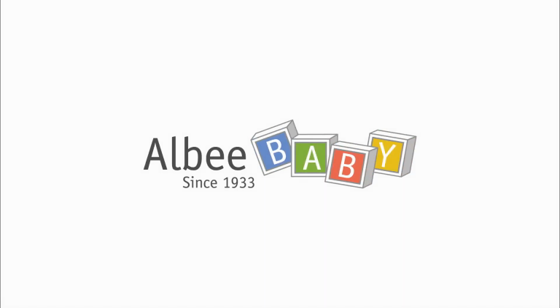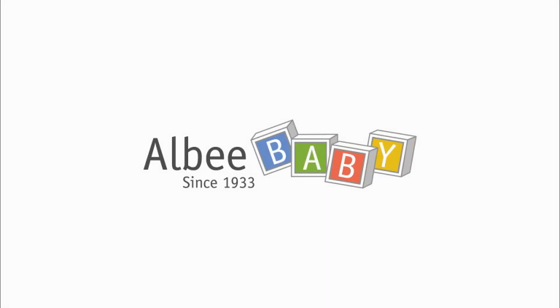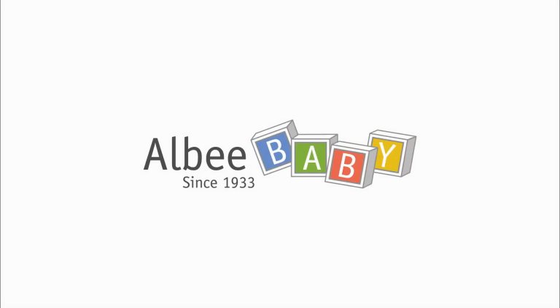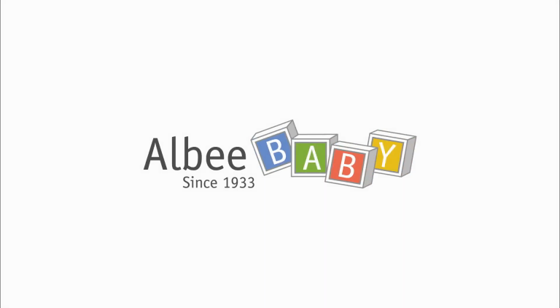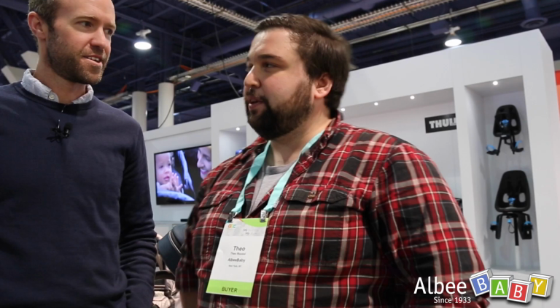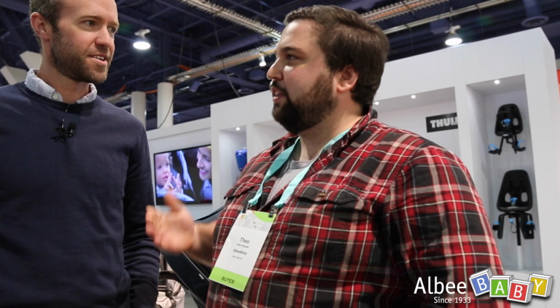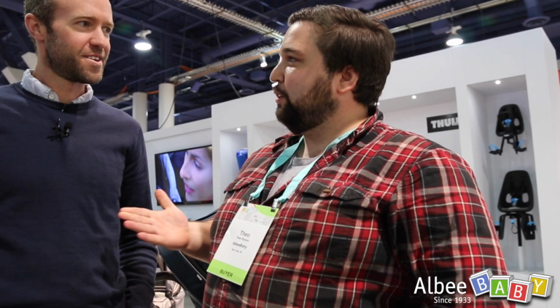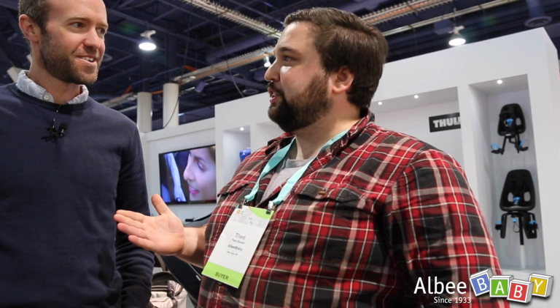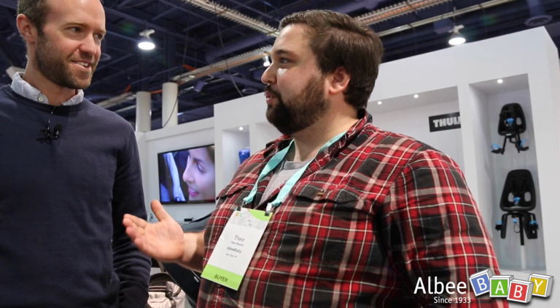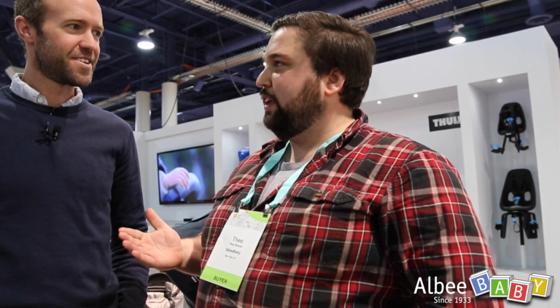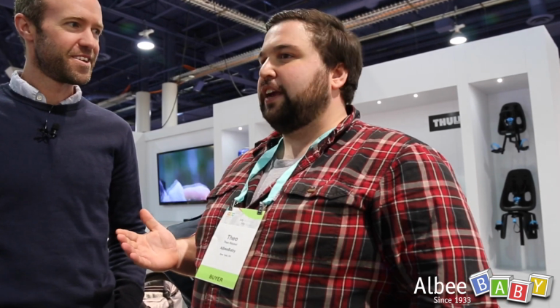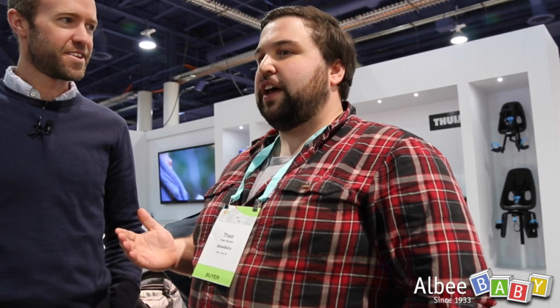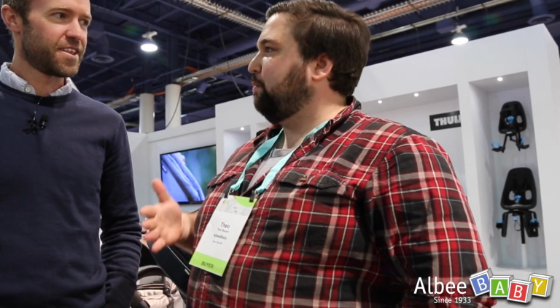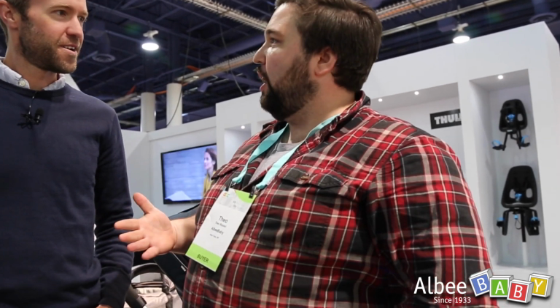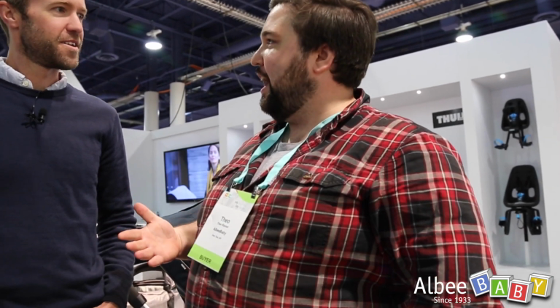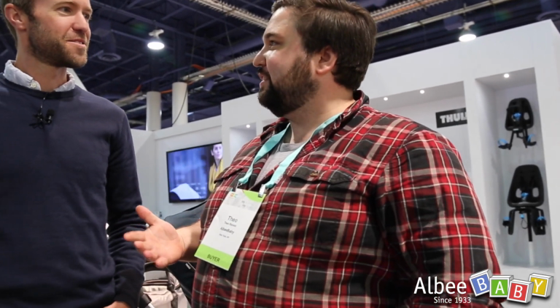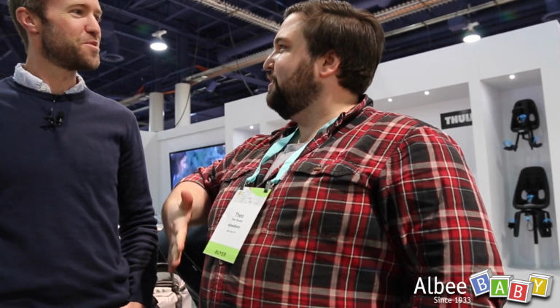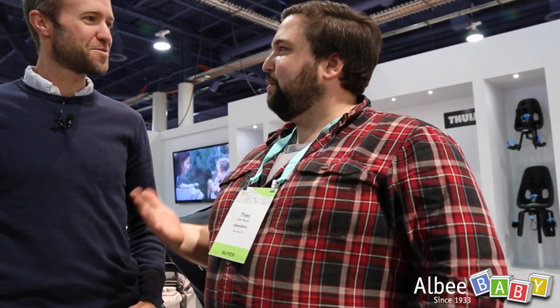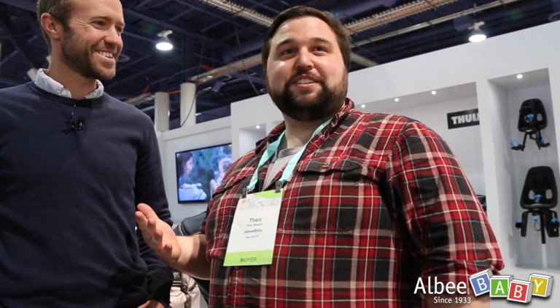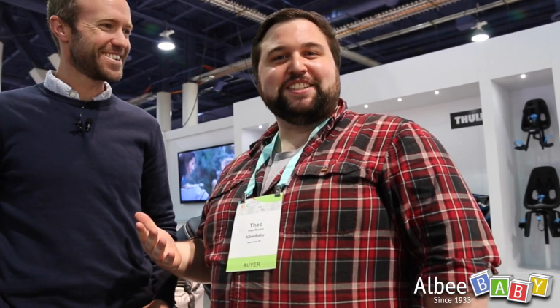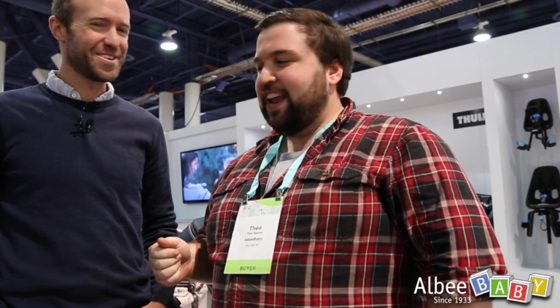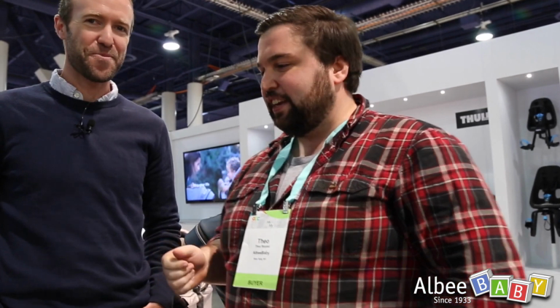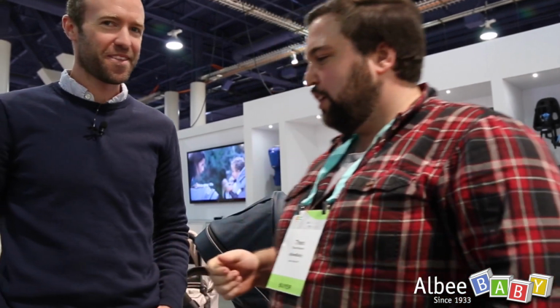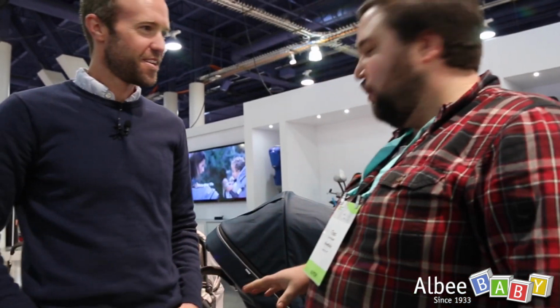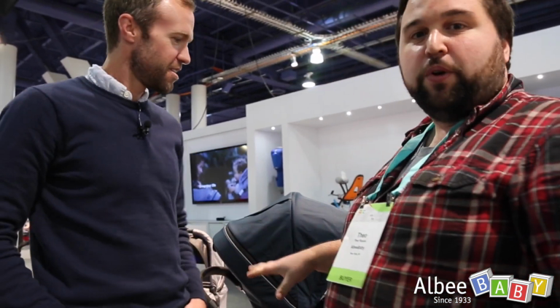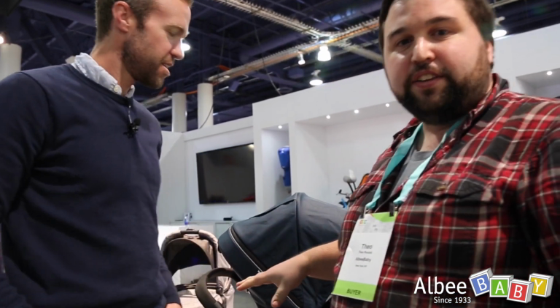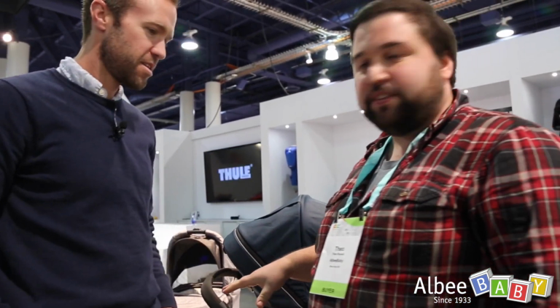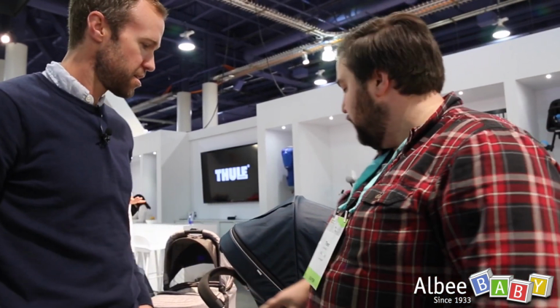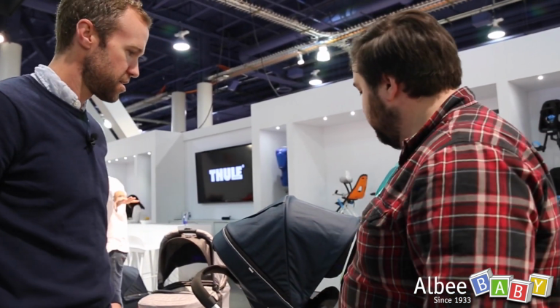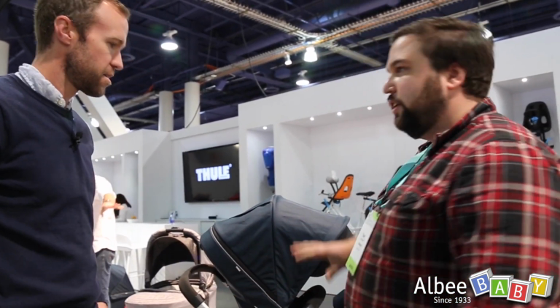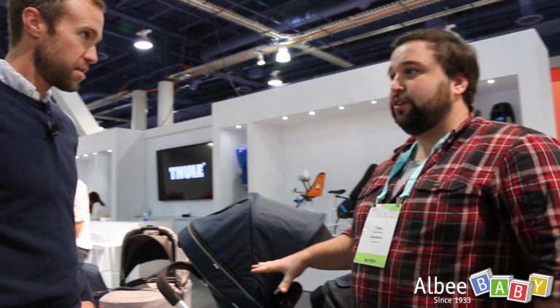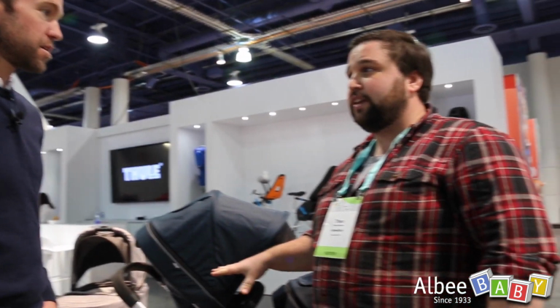Hi, this is Theo from Albi Baby. I'm here with Chris Ritchie from Thule, and he's the PR and communications manager. We're going to go a little more in-depth this time with the new Thule Sleek.